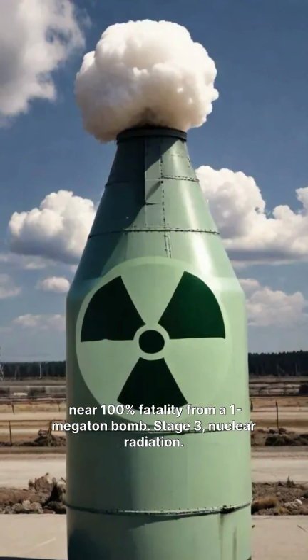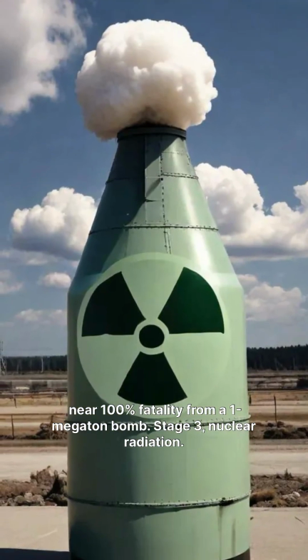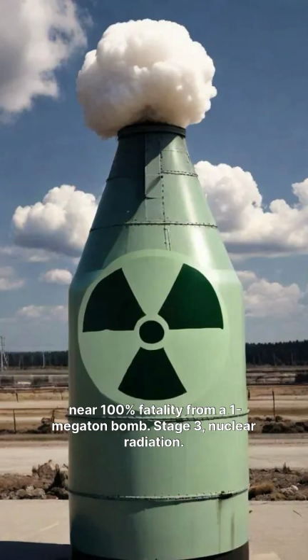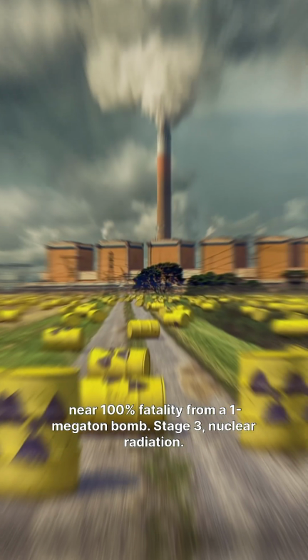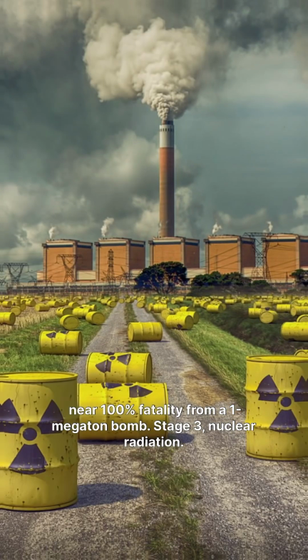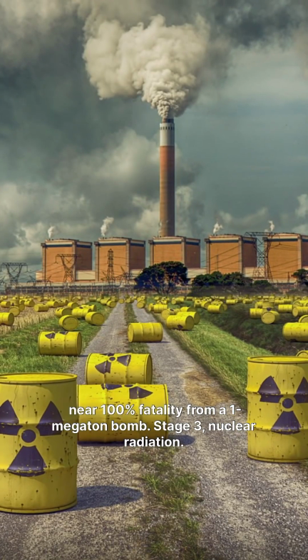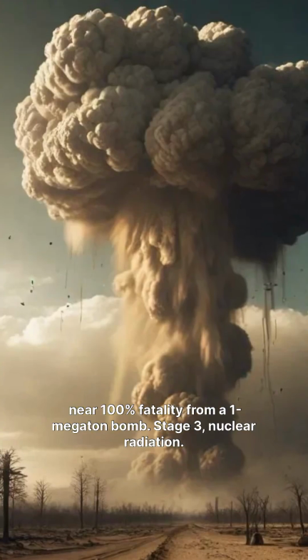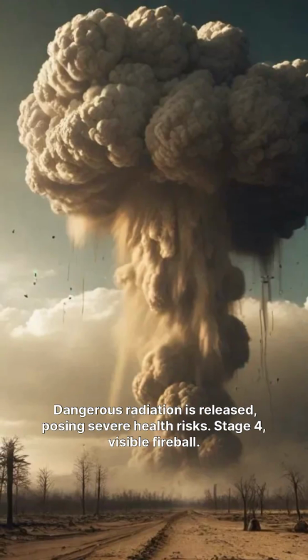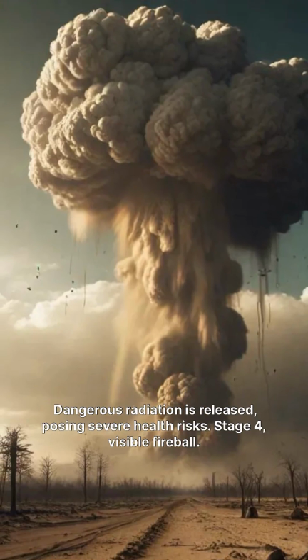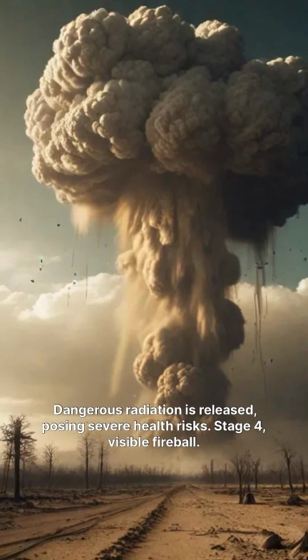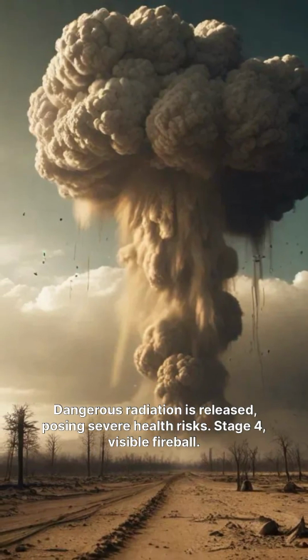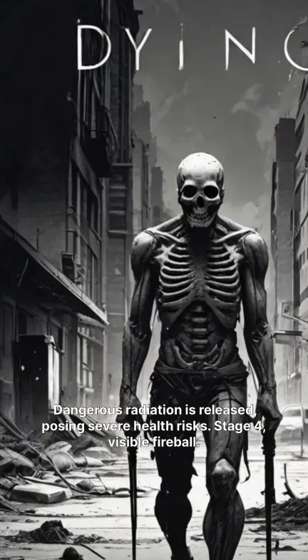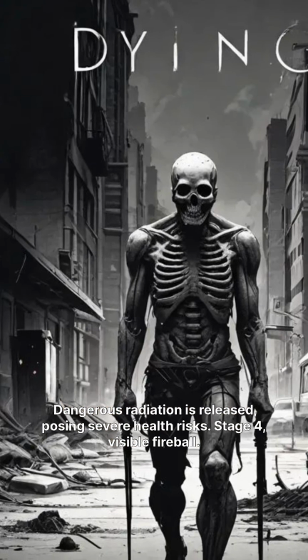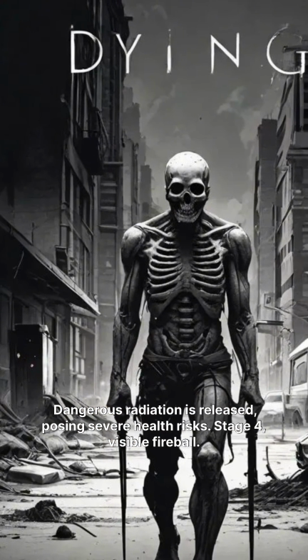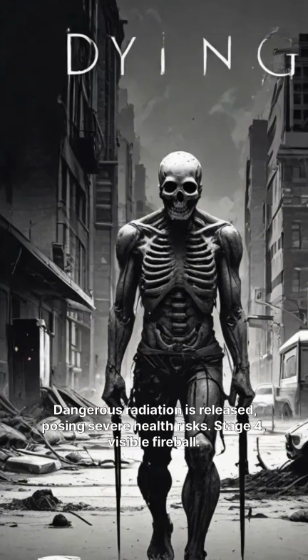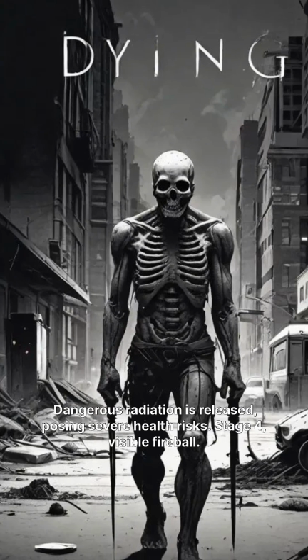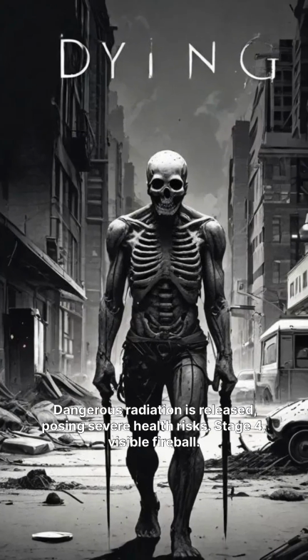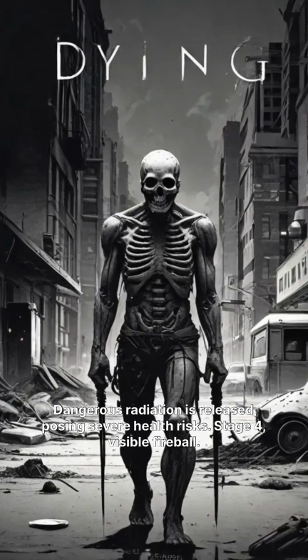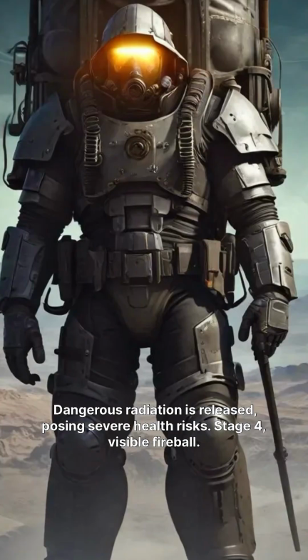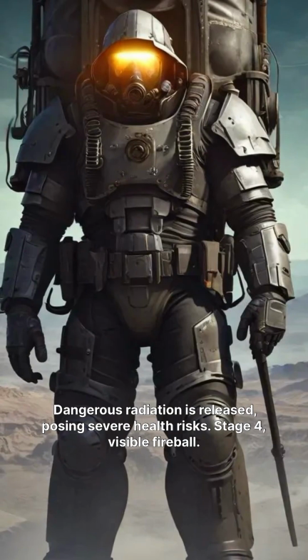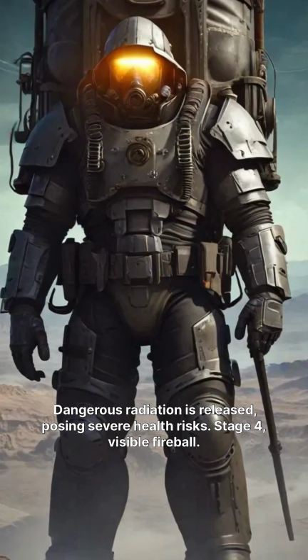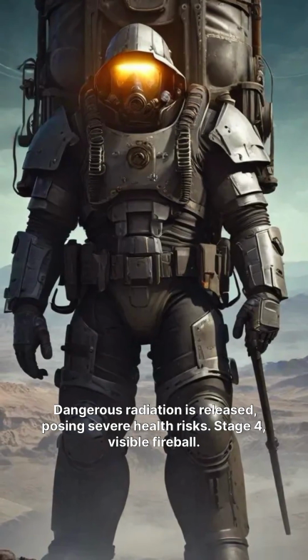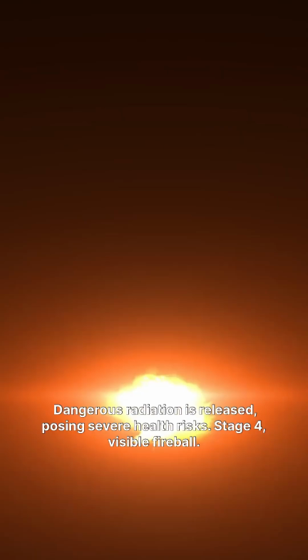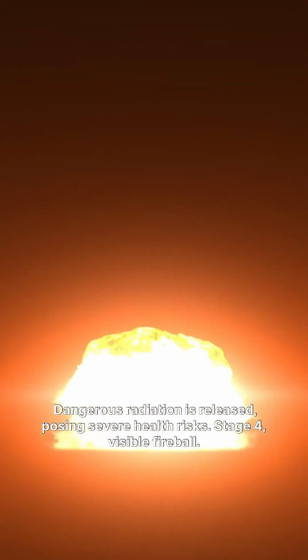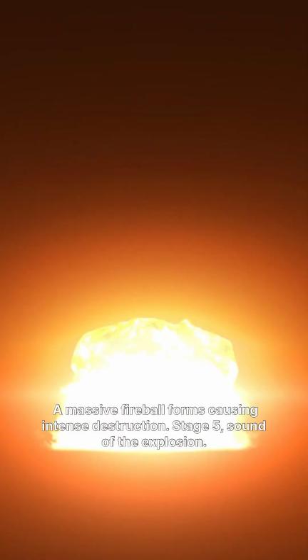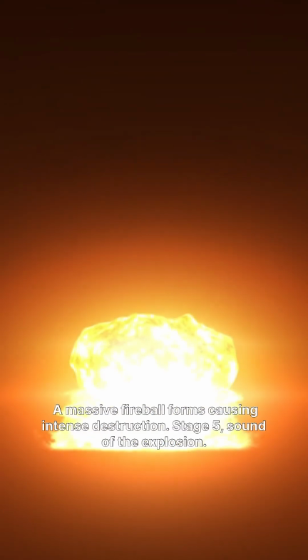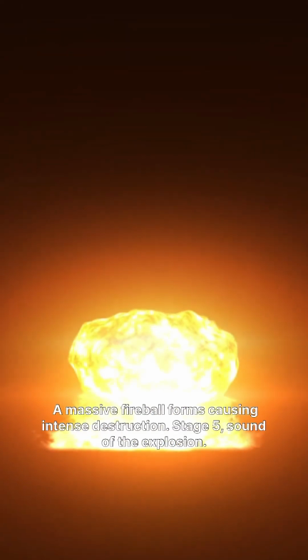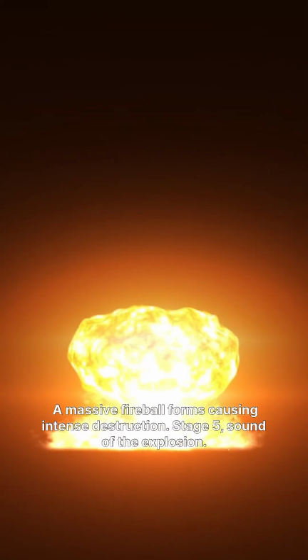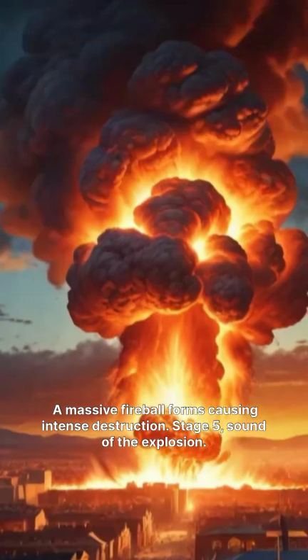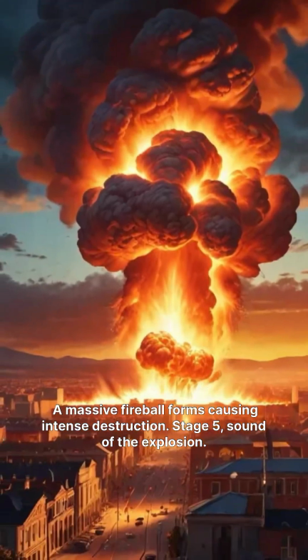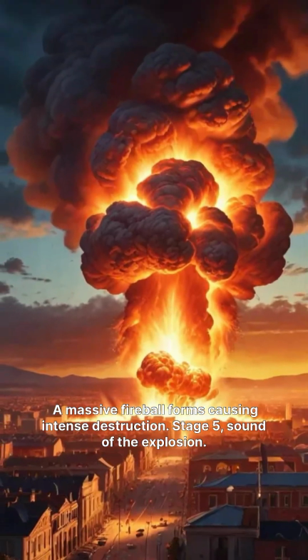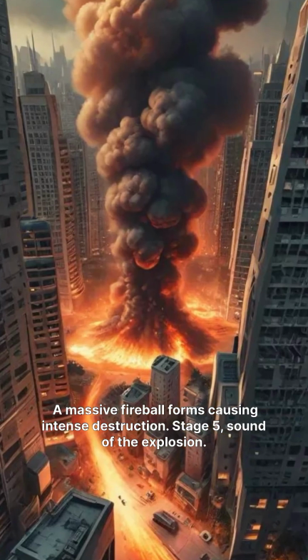Stage 3, nuclear radiation. Dangerous radiation is released, posing severe health risks. Stage 4, visible fireball. A massive fireball forms, causing intense destruction.